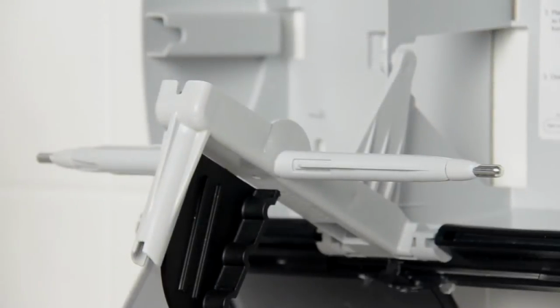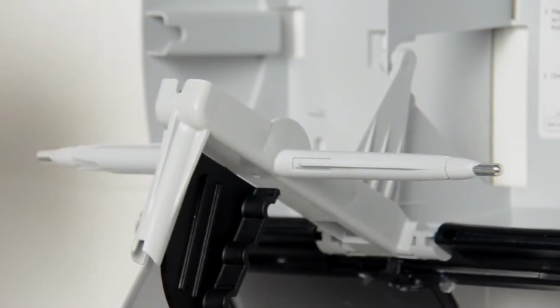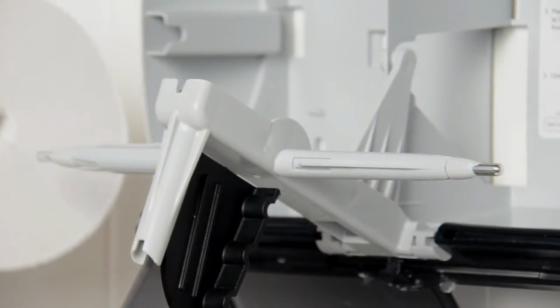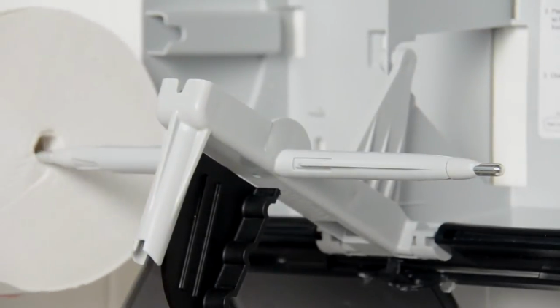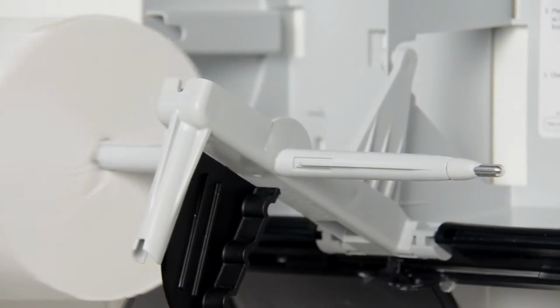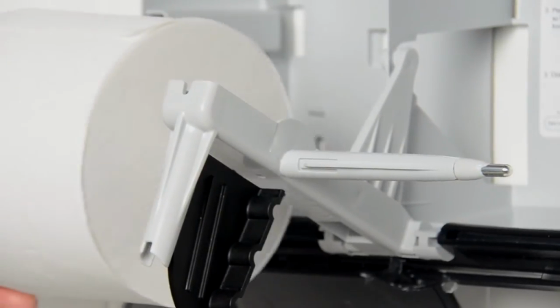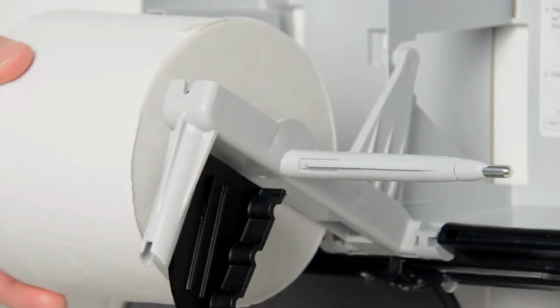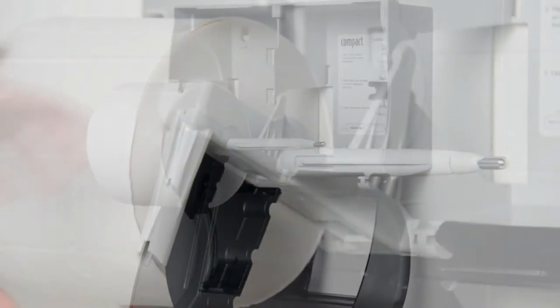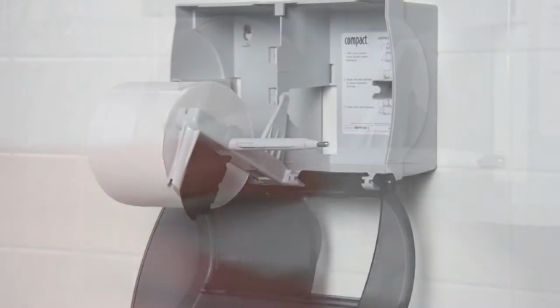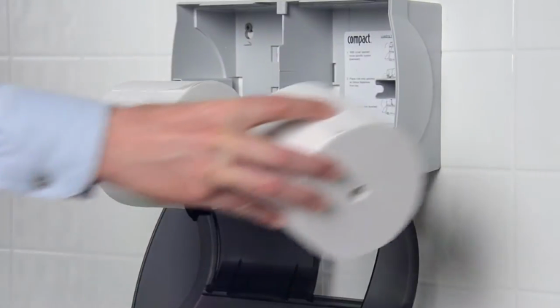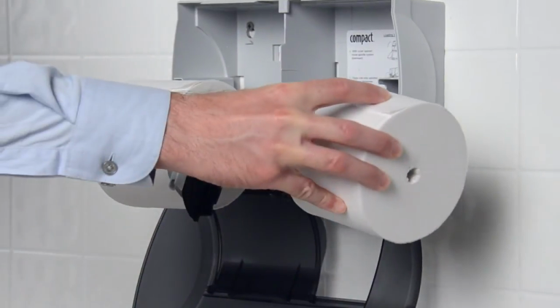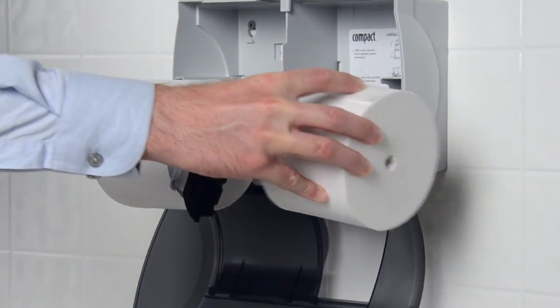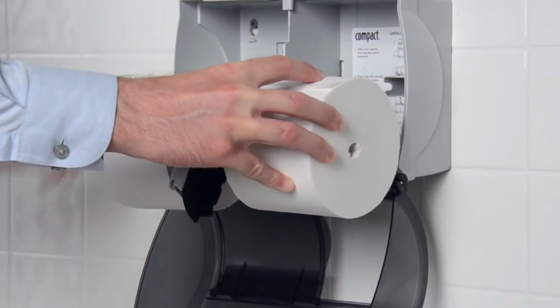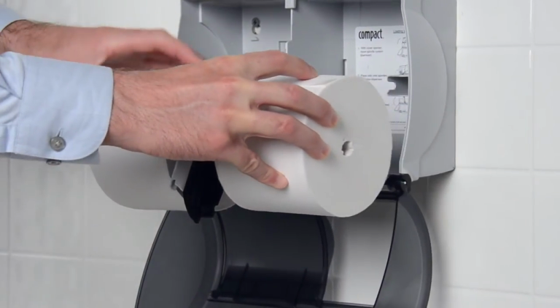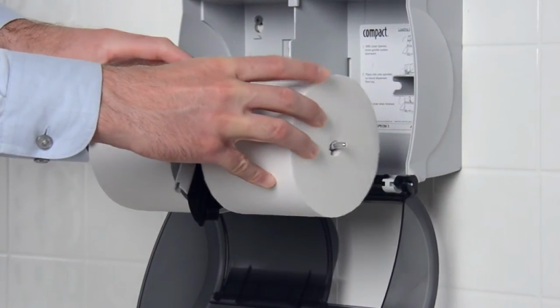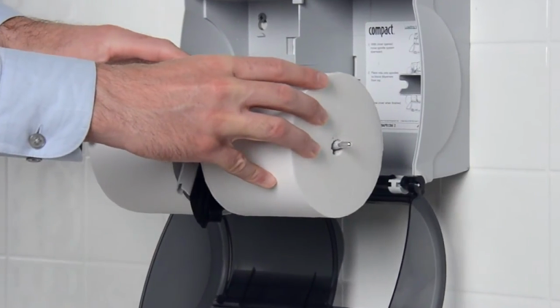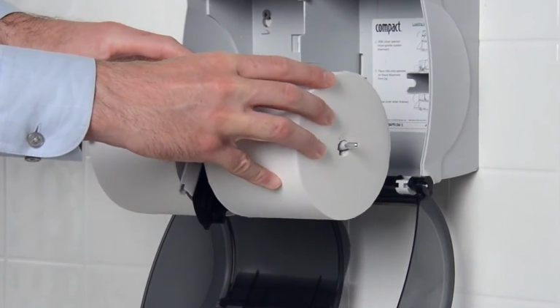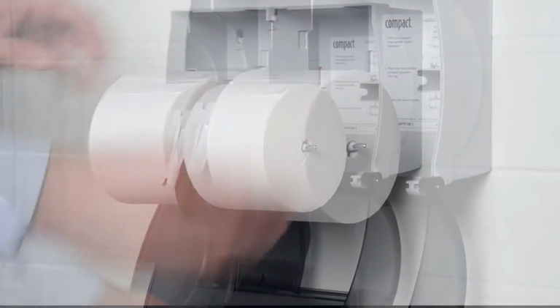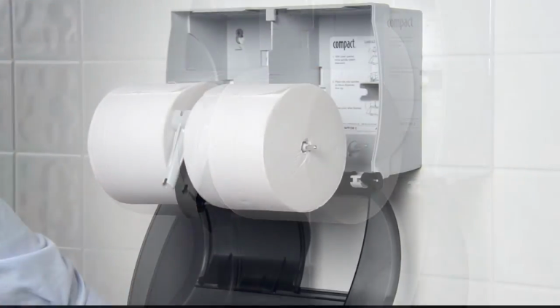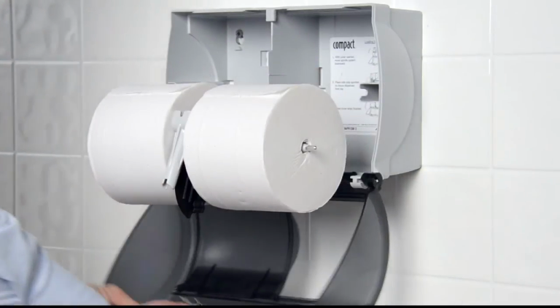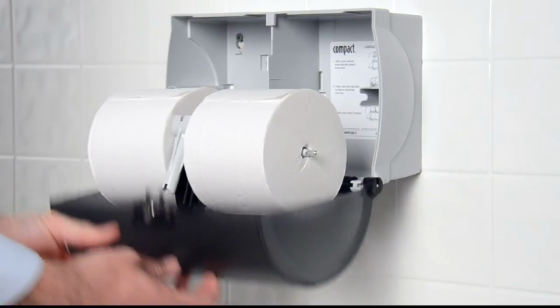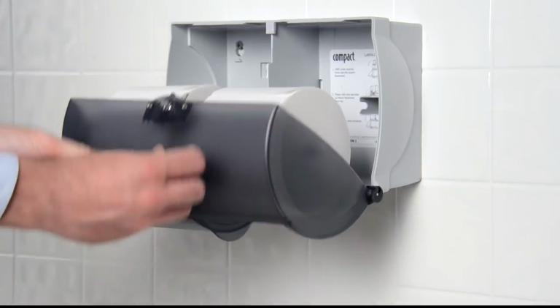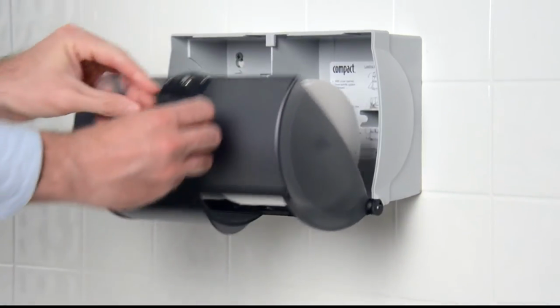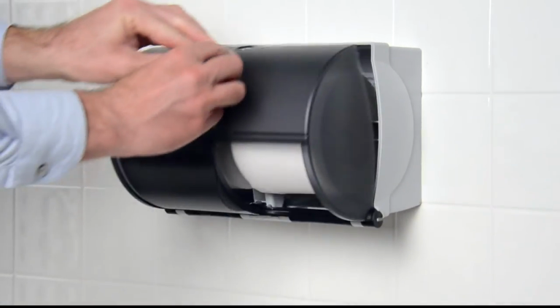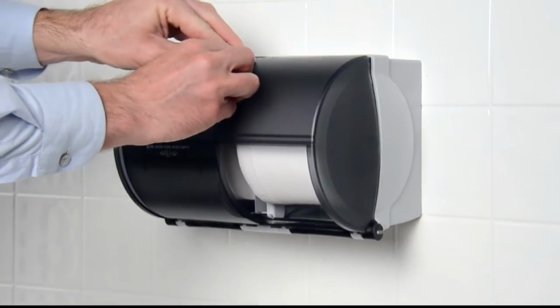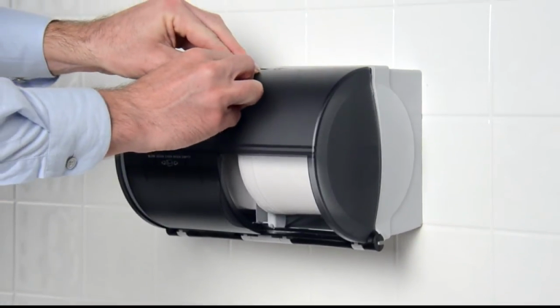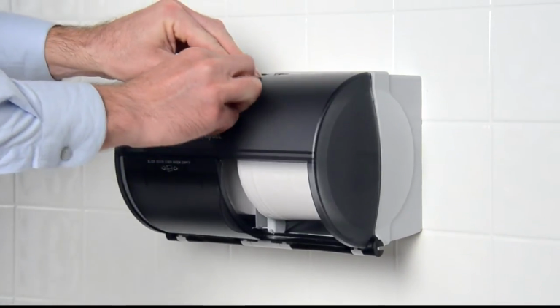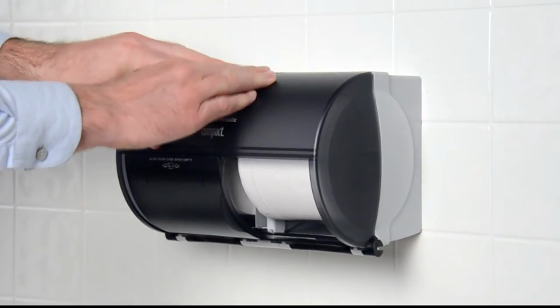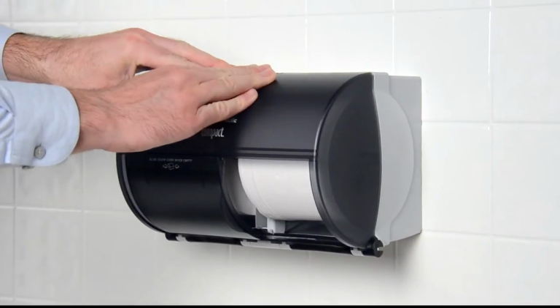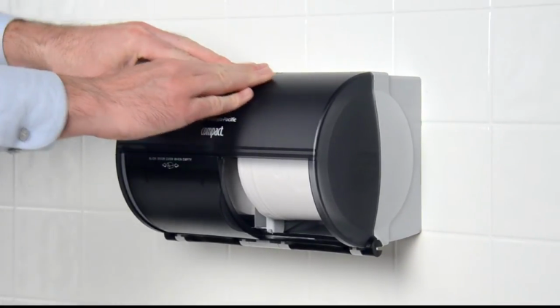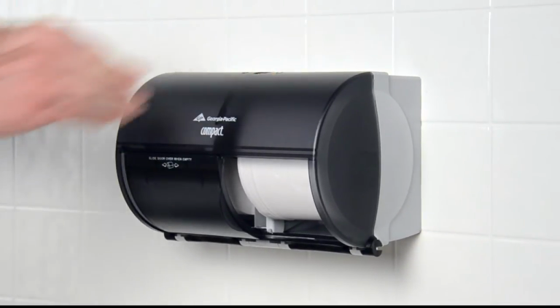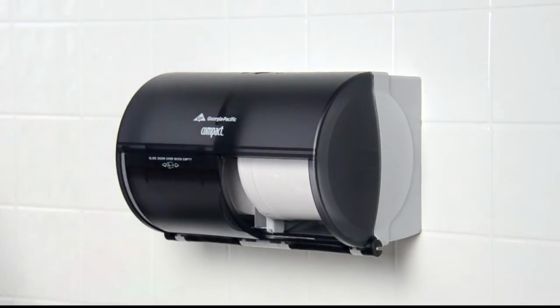Place the compact tissue rolls on the spindles, making sure that the tissue will dispense from the top of the dispenser. Now rotate the spindle system upward to correctly position the rolls as you close and lock the dispenser cover.